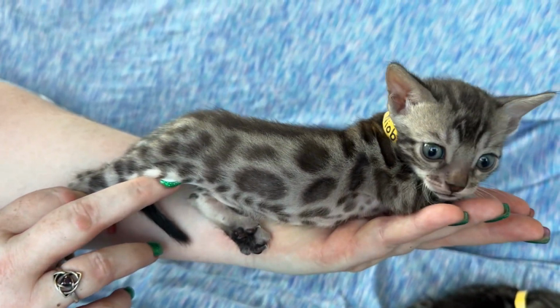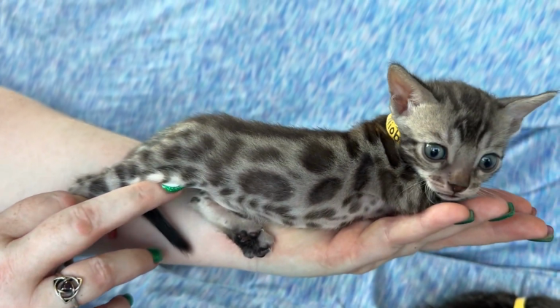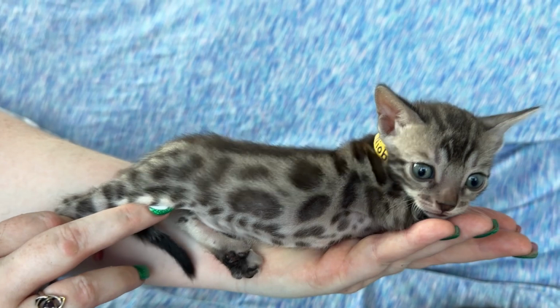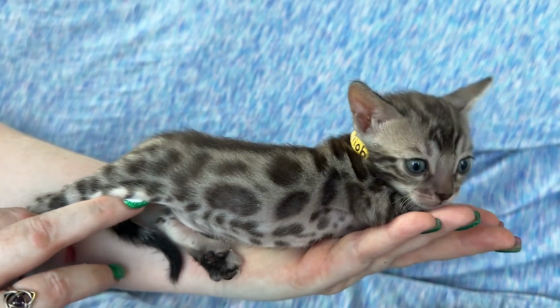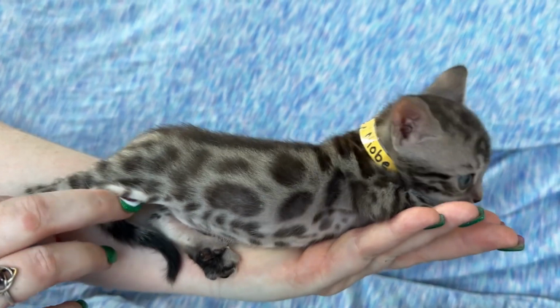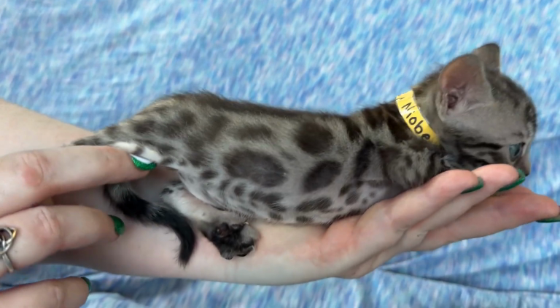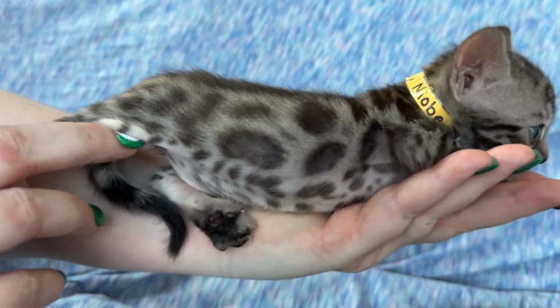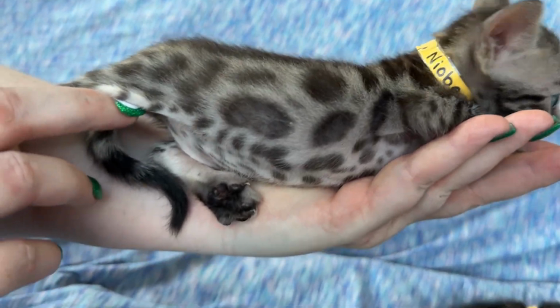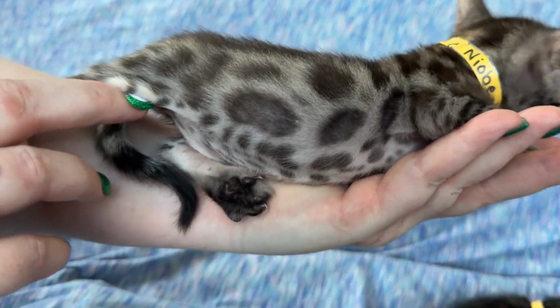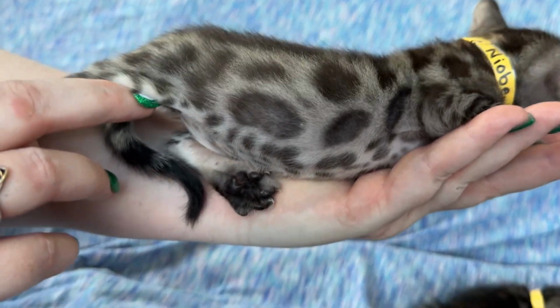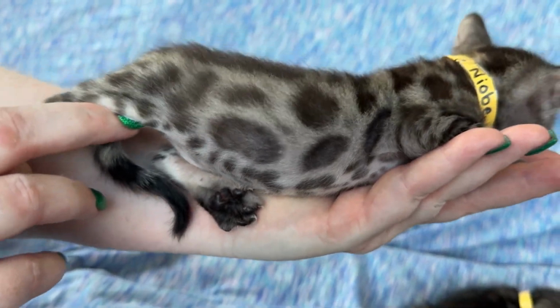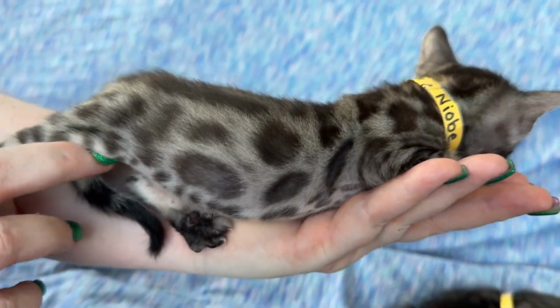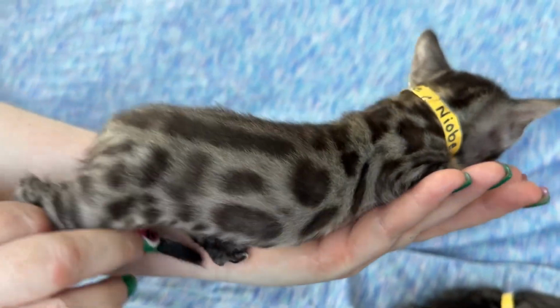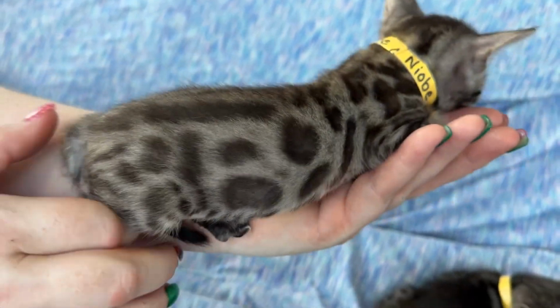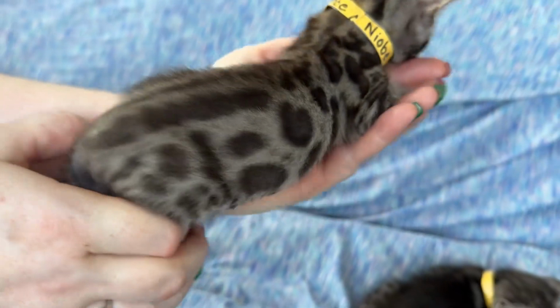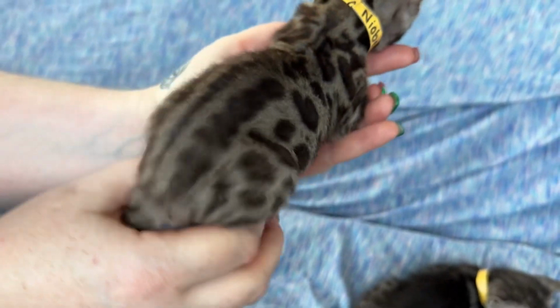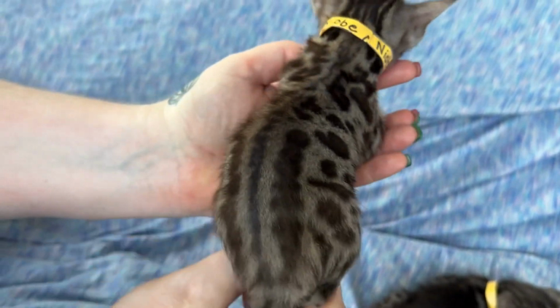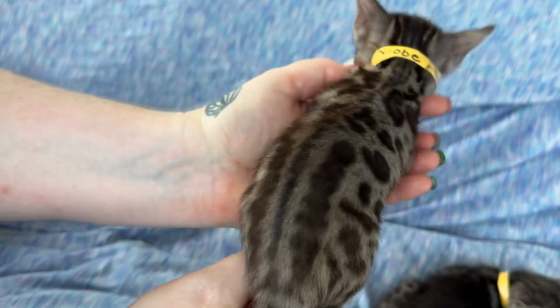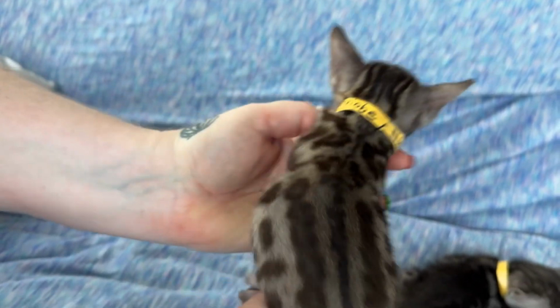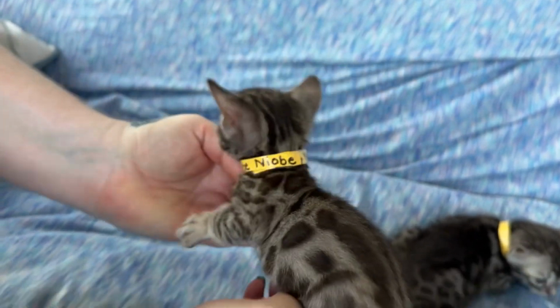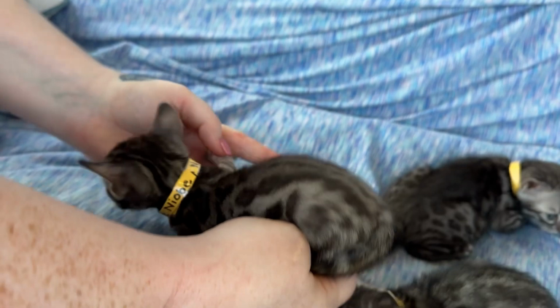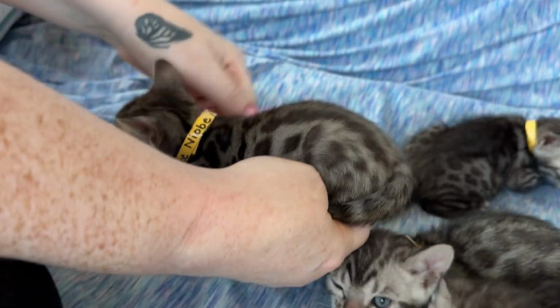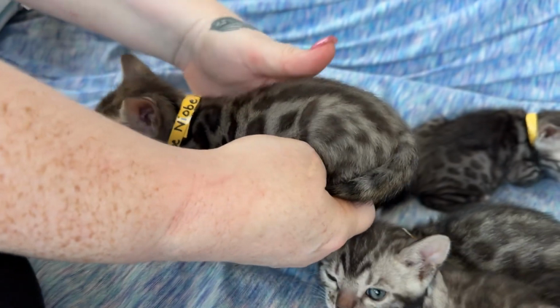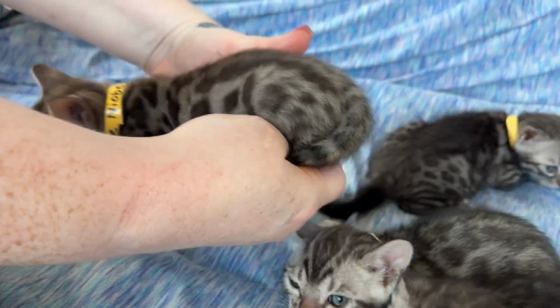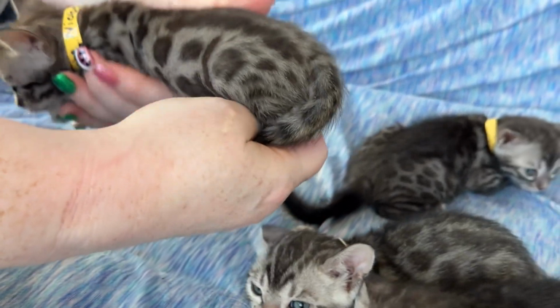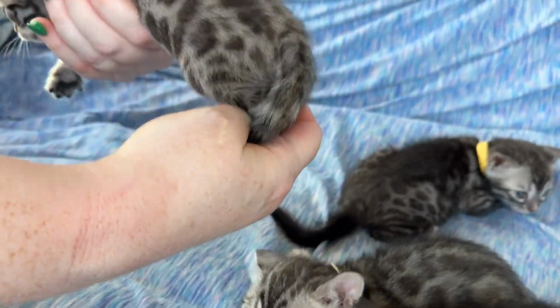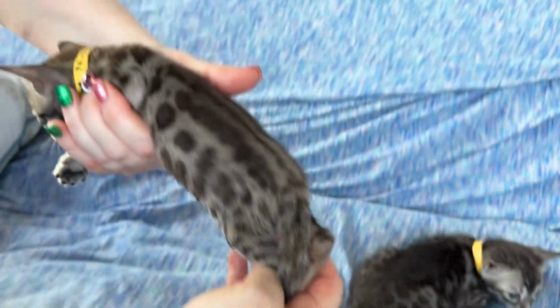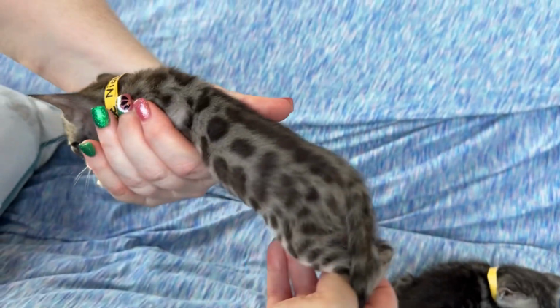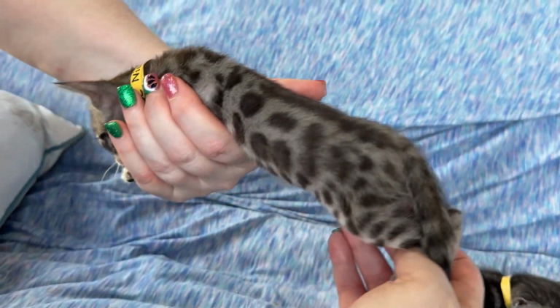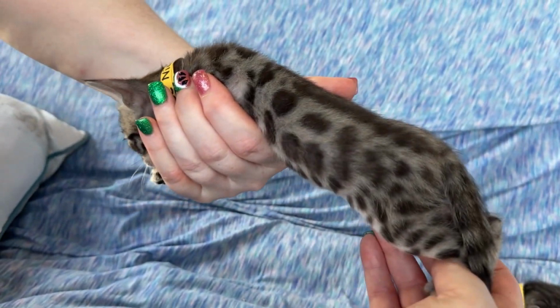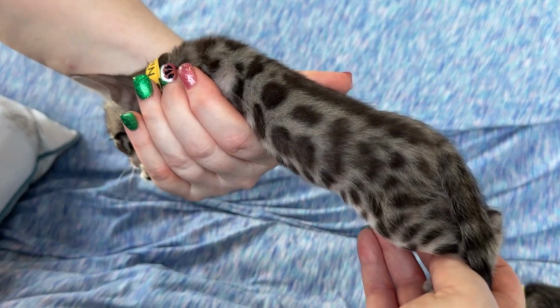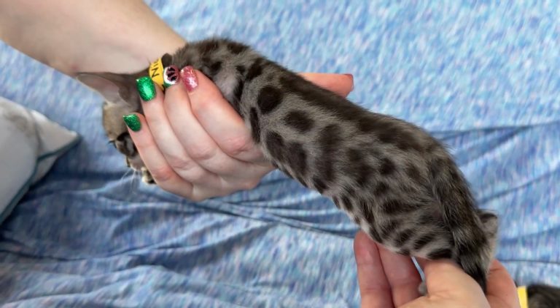There it is. Those are the rosettes. We're going to have some pictures, of course, to go with them.